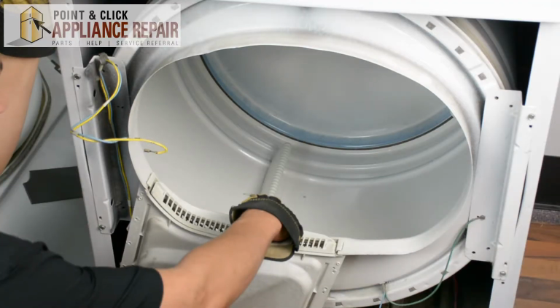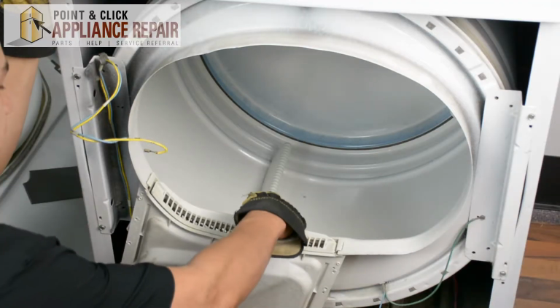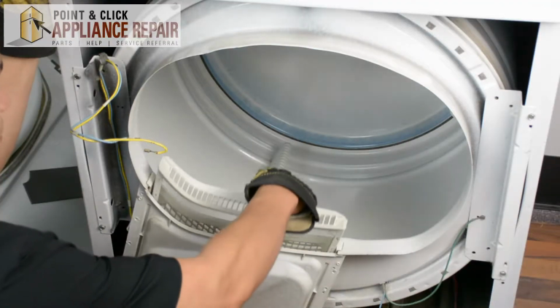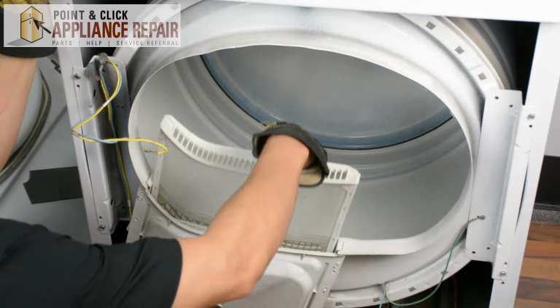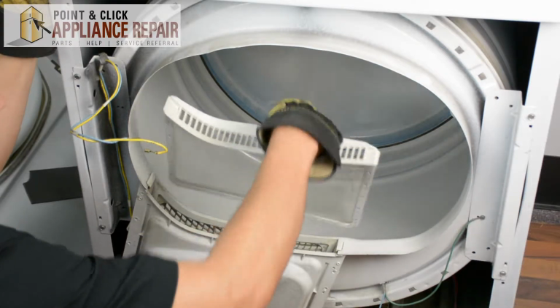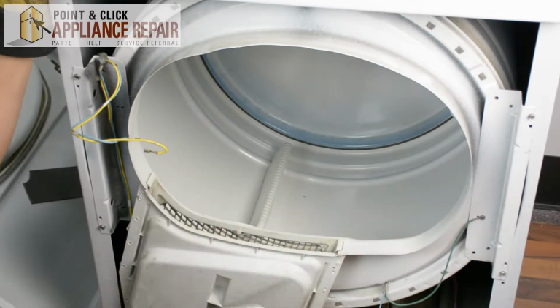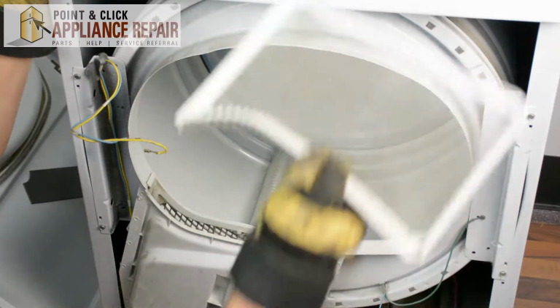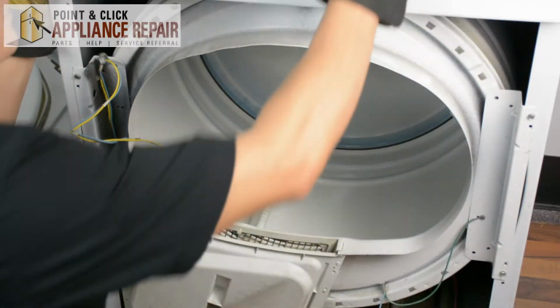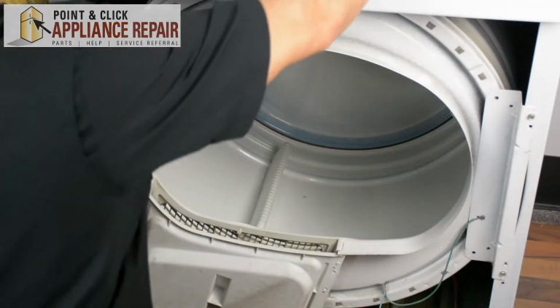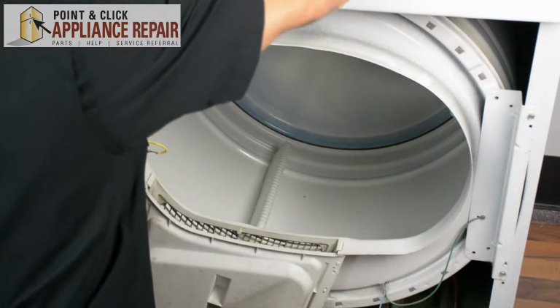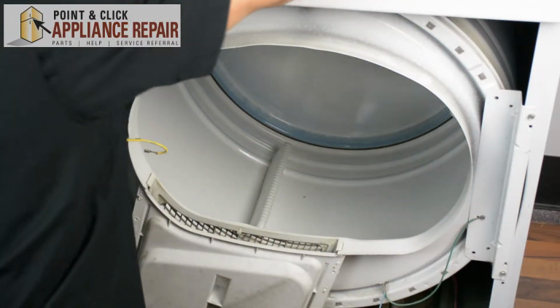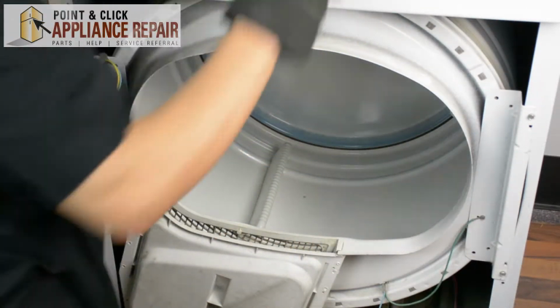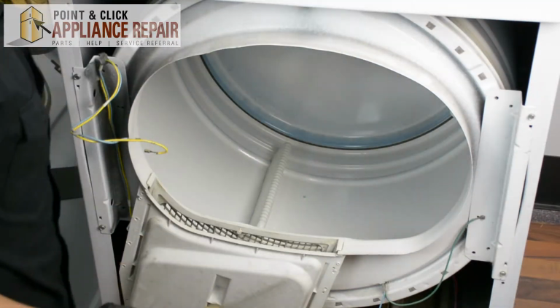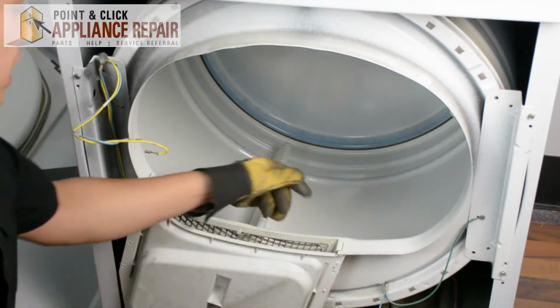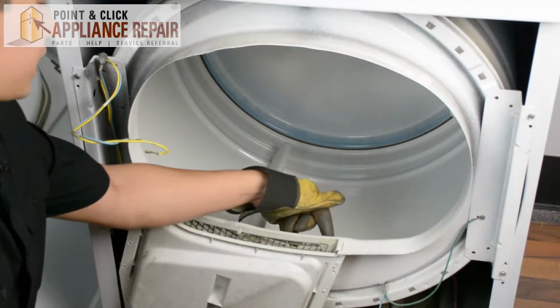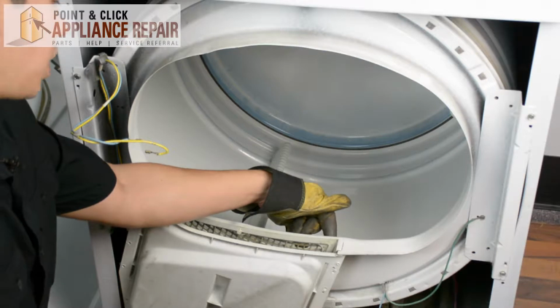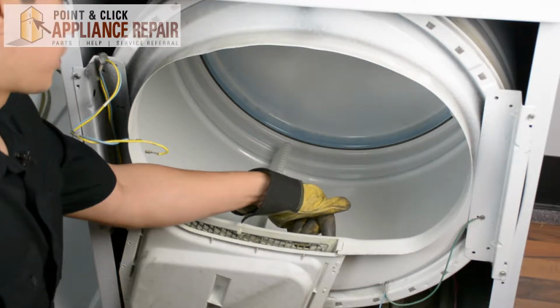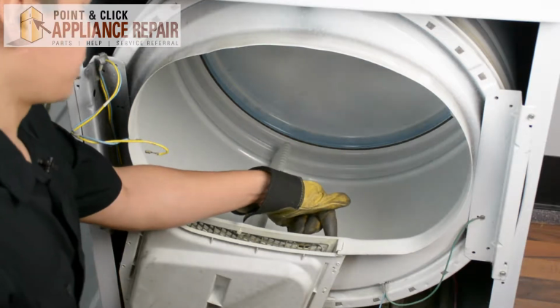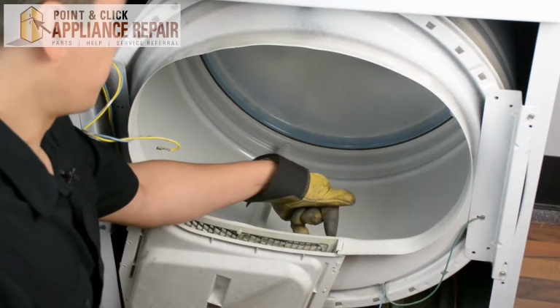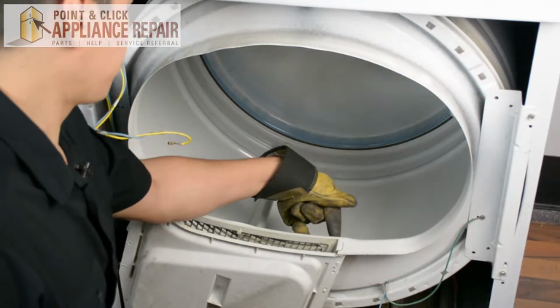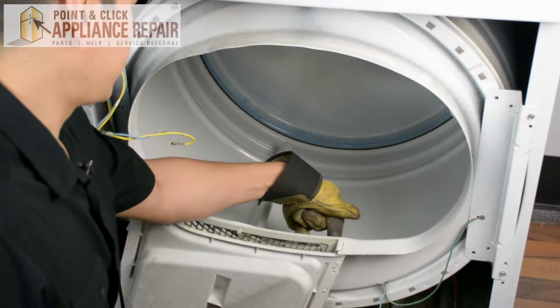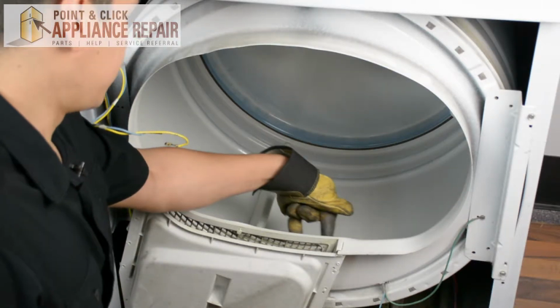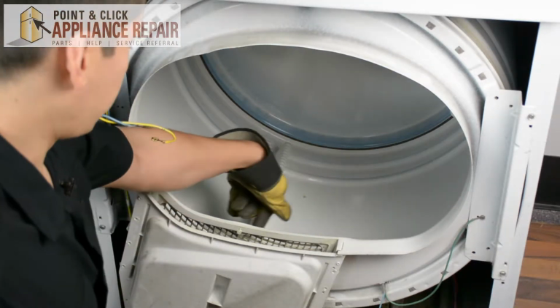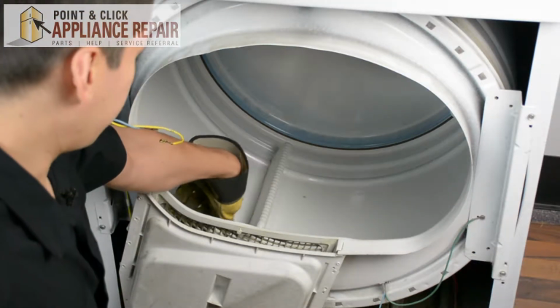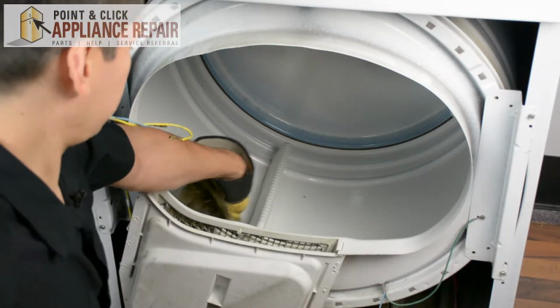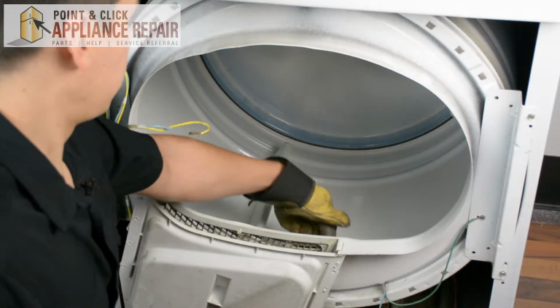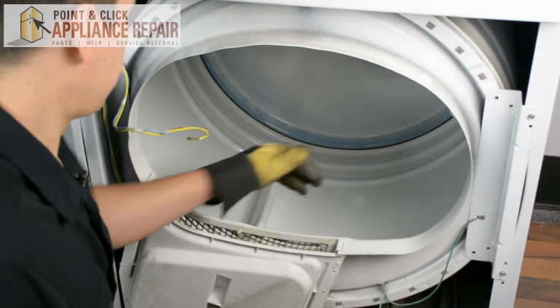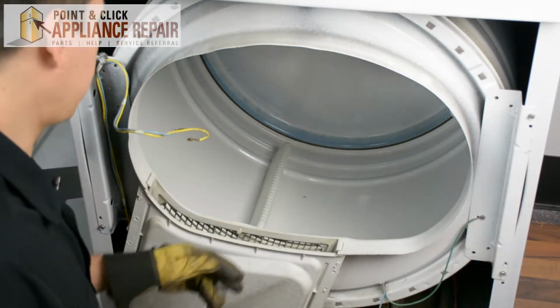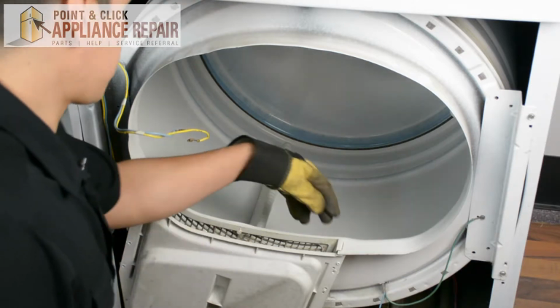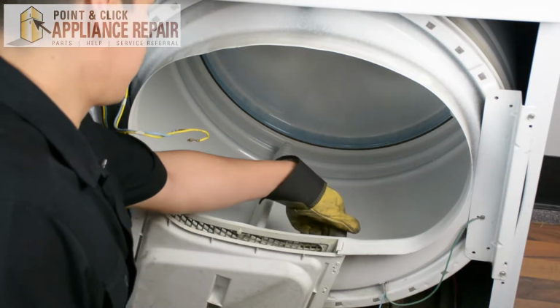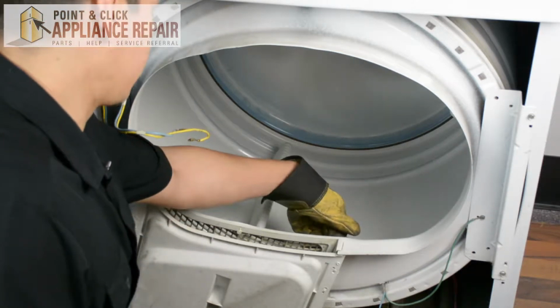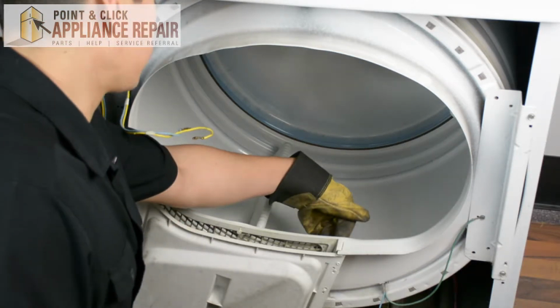Now we're just going to pull out the lint filter and set that off to the side for now. We've got to get to a couple more screws and unscrew them — they're going to be on the inside of the dryer, just on this side of the lint filter.